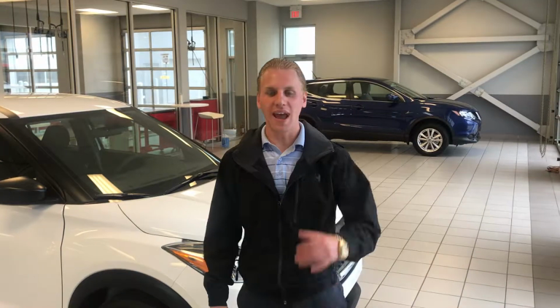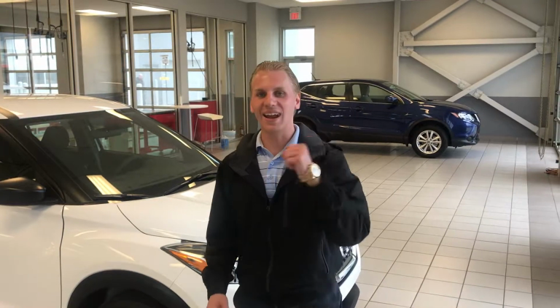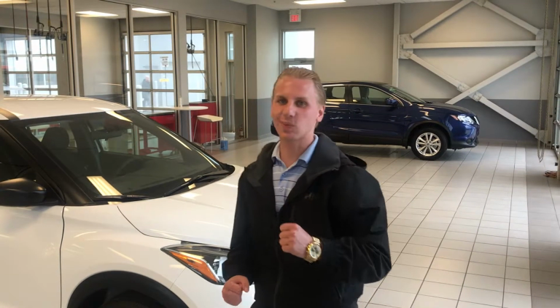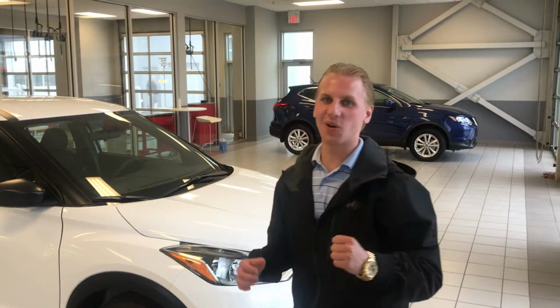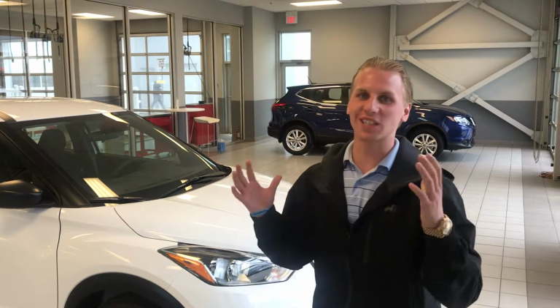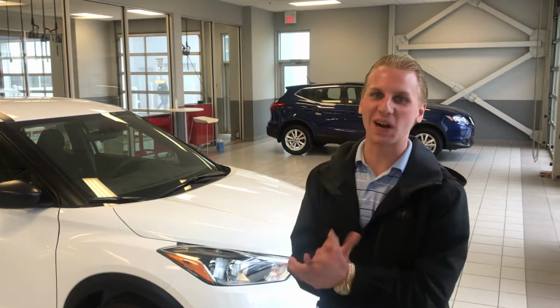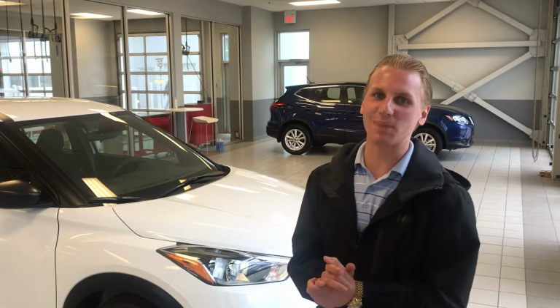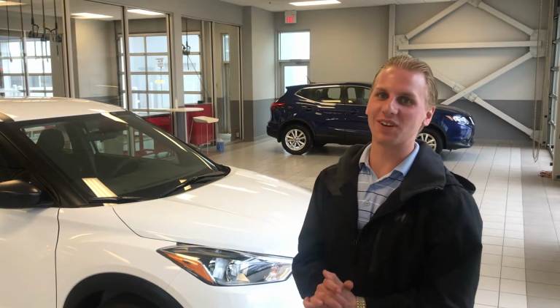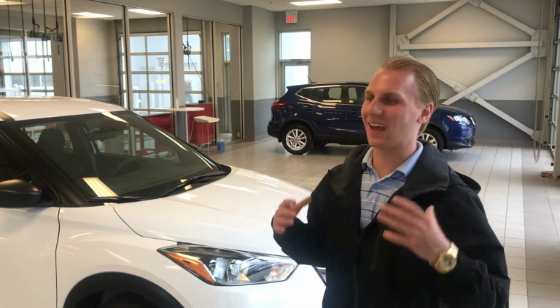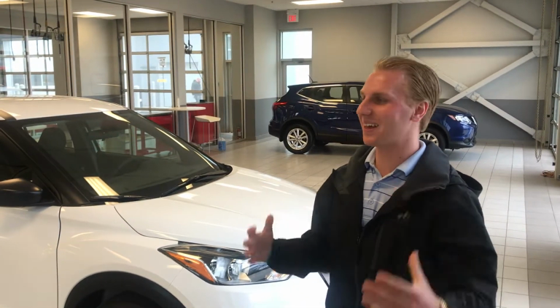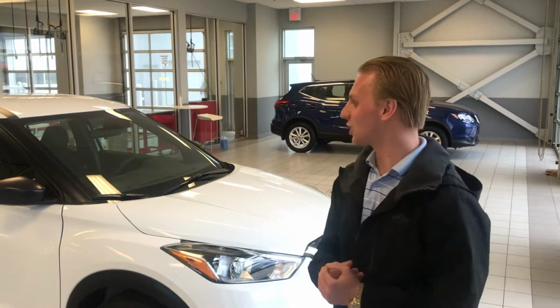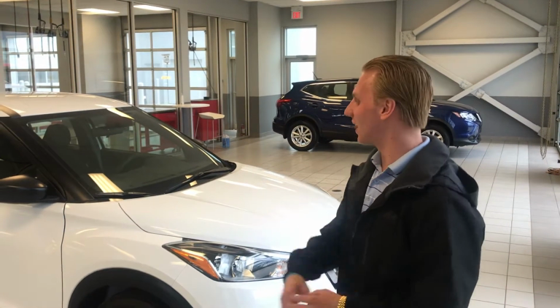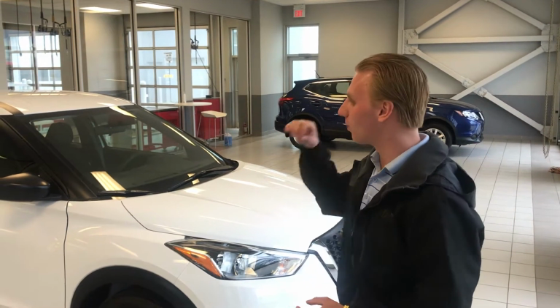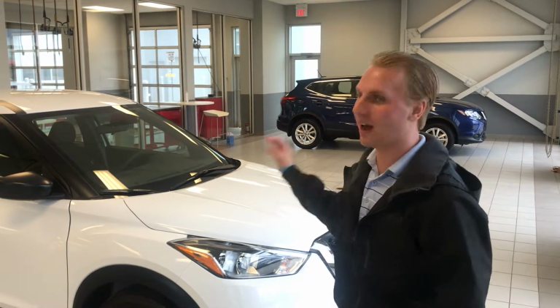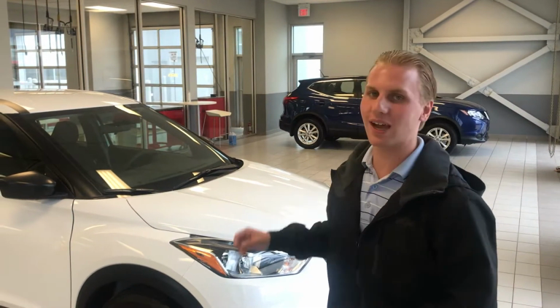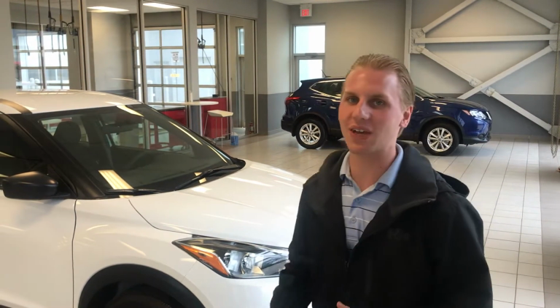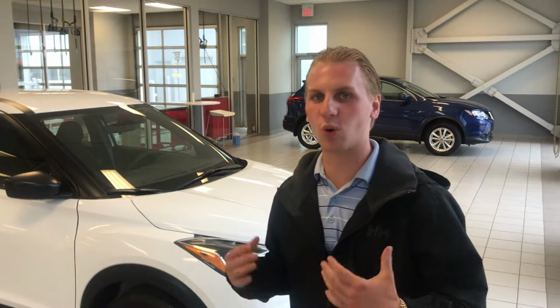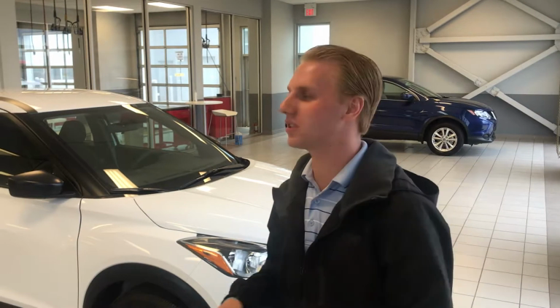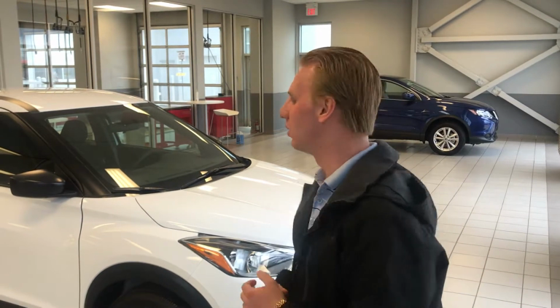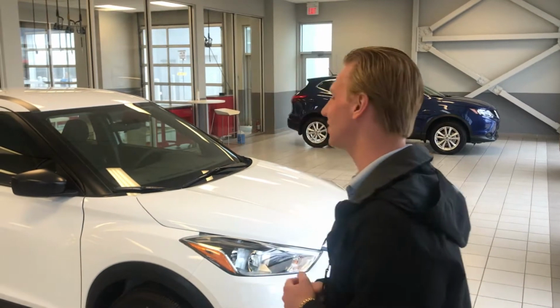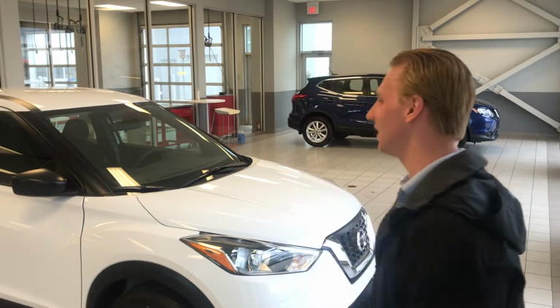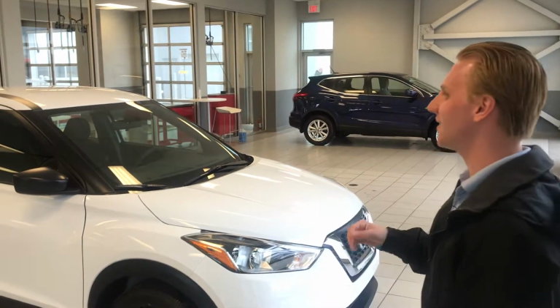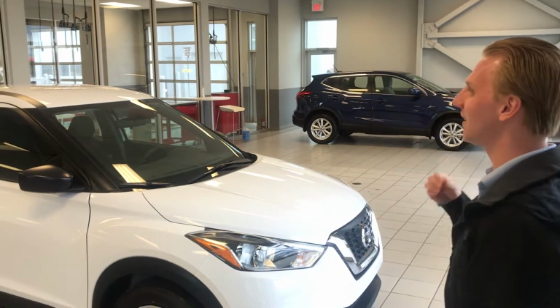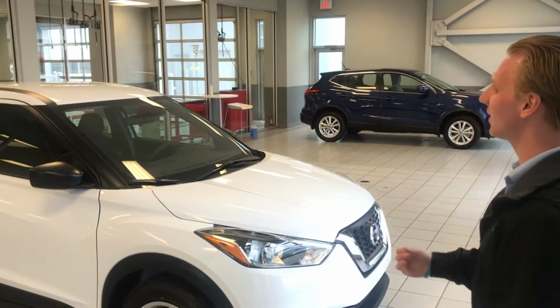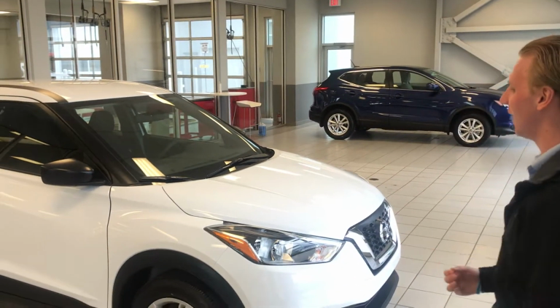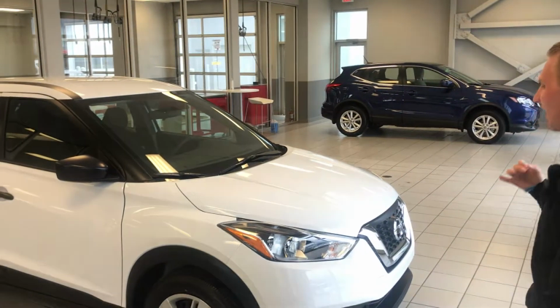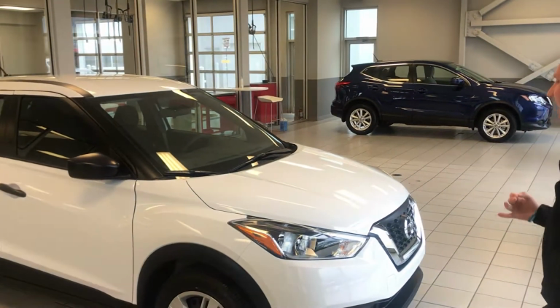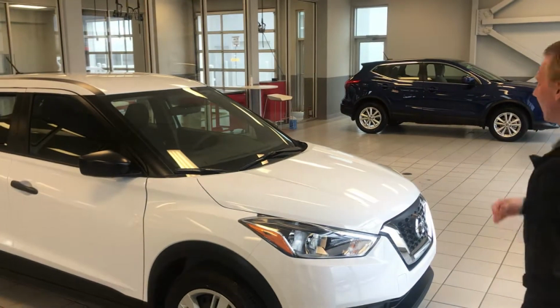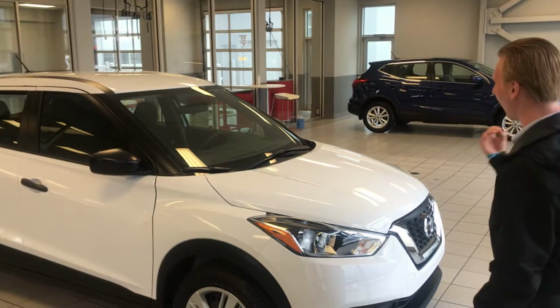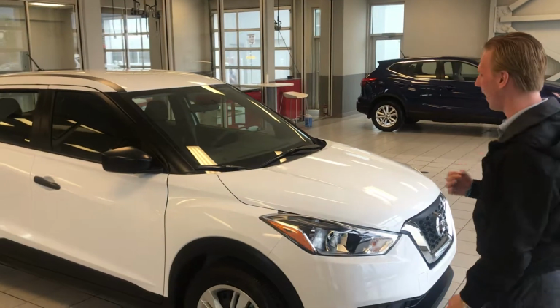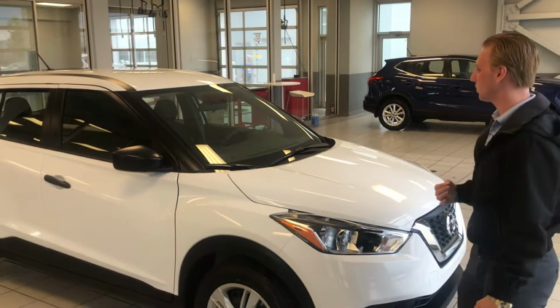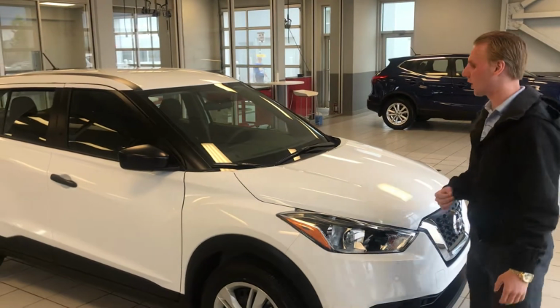Hey Nick, what's going on? It's Brandon Kemper down here at LA Nissan. Behind me I have that gorgeous 2019 Nissan Kicks S in the Aspen White.